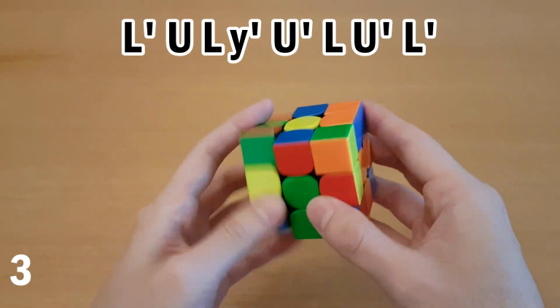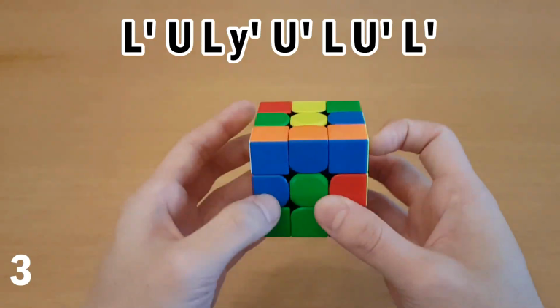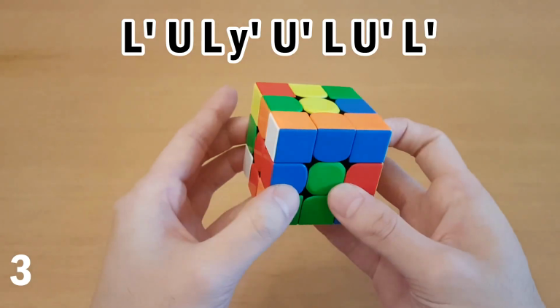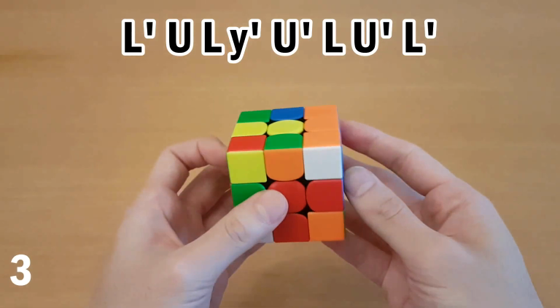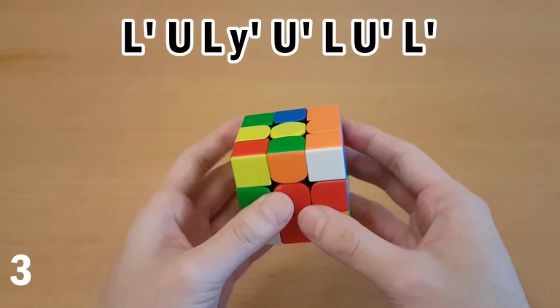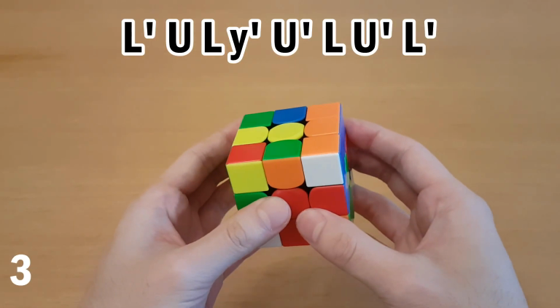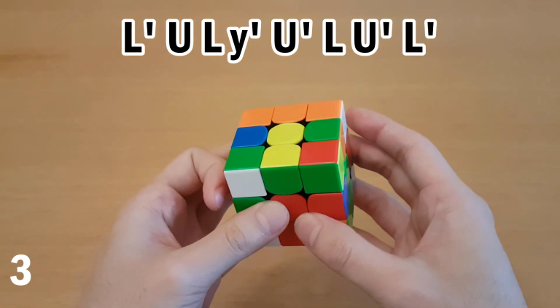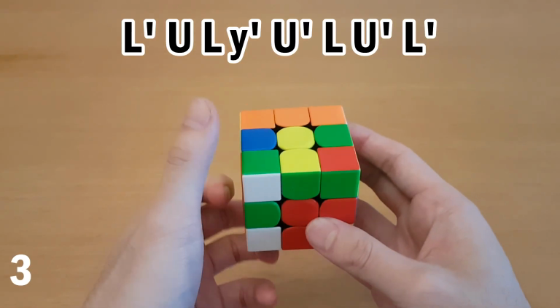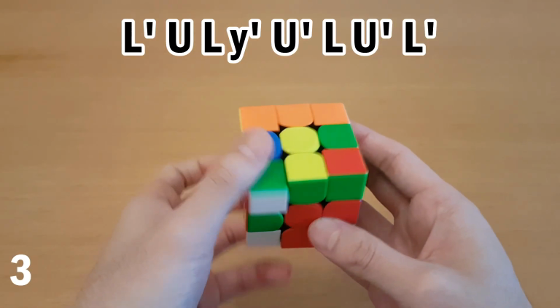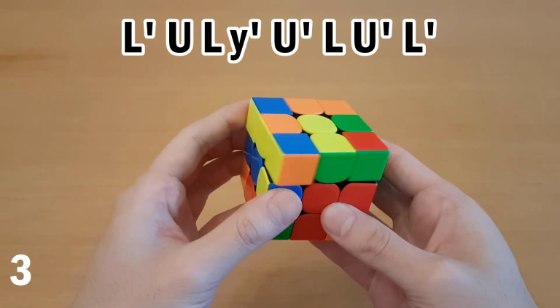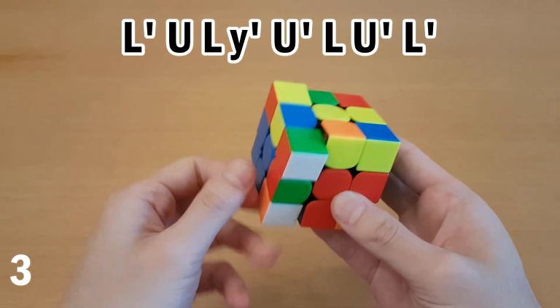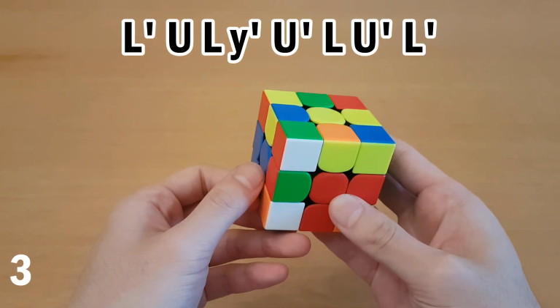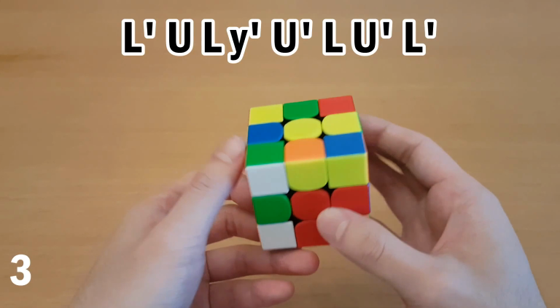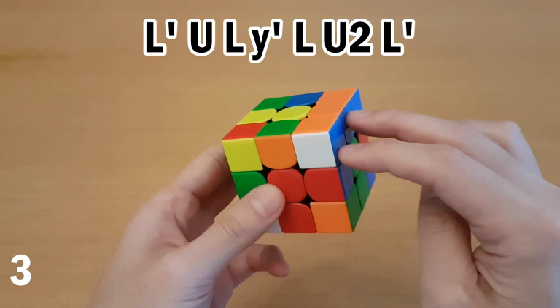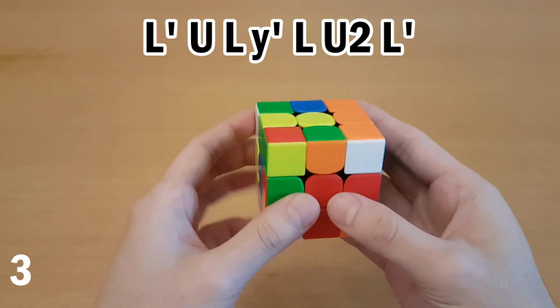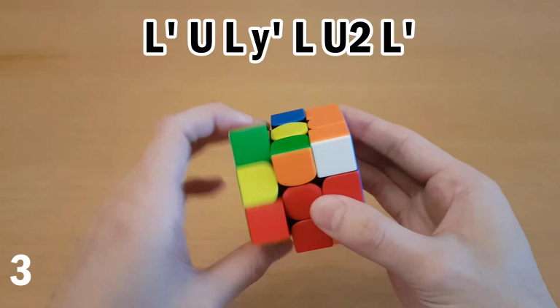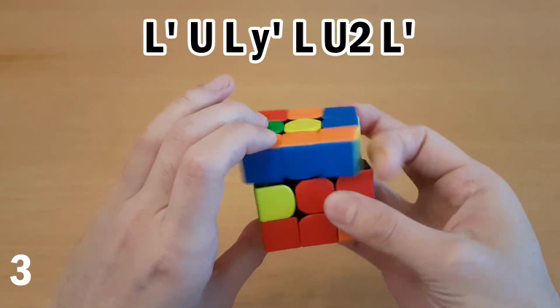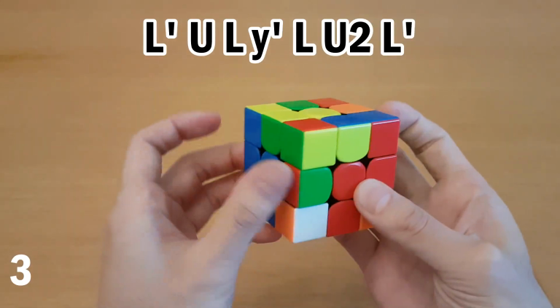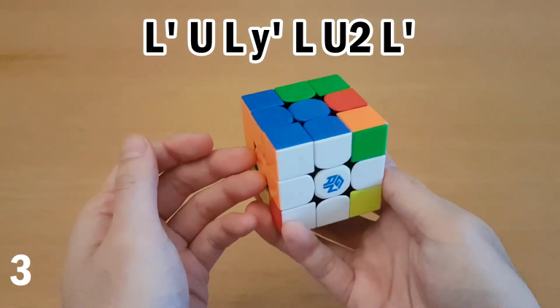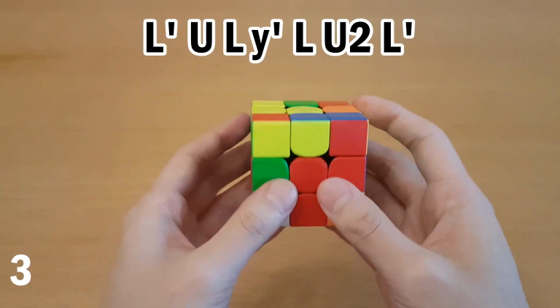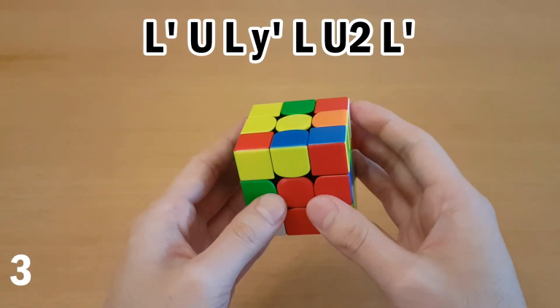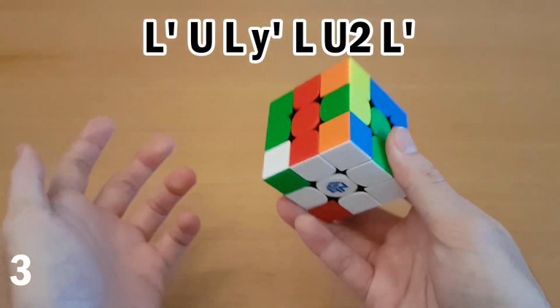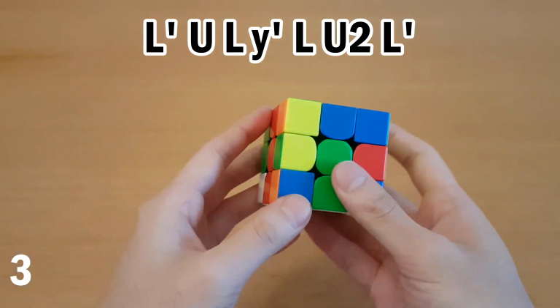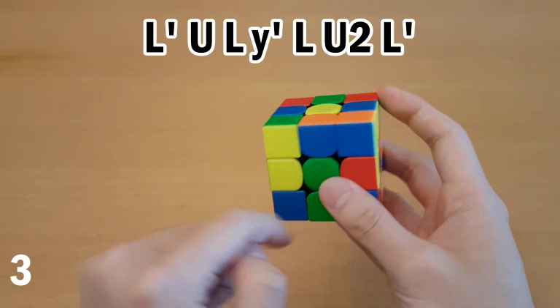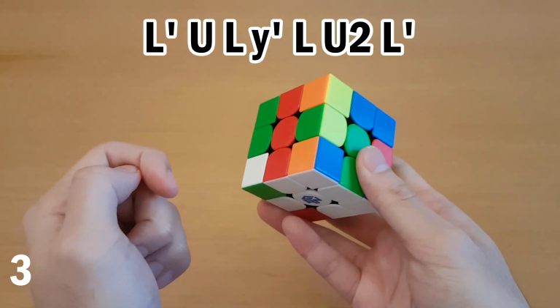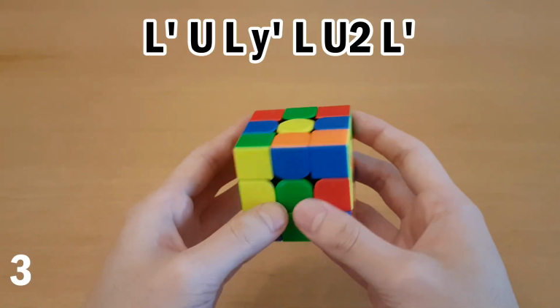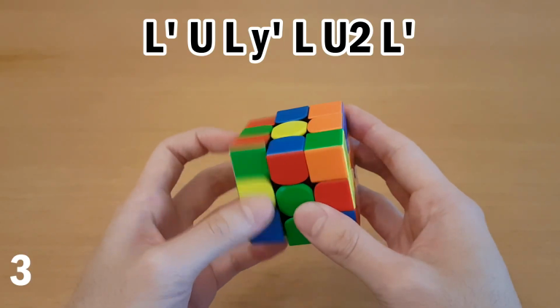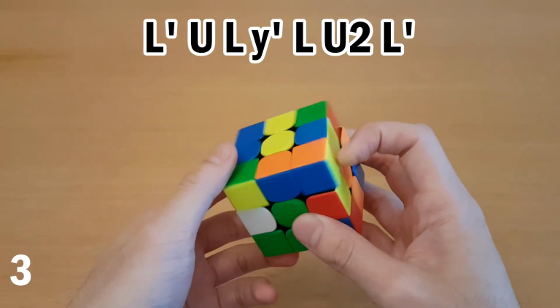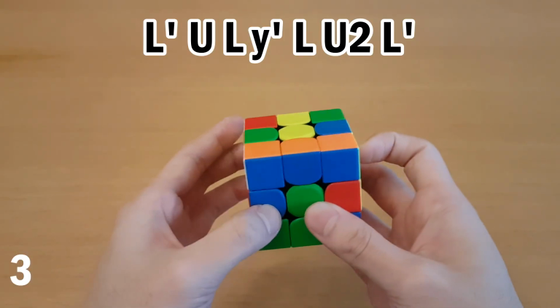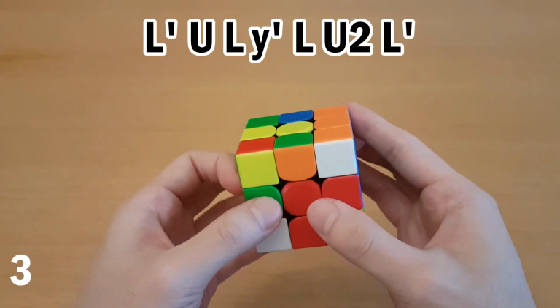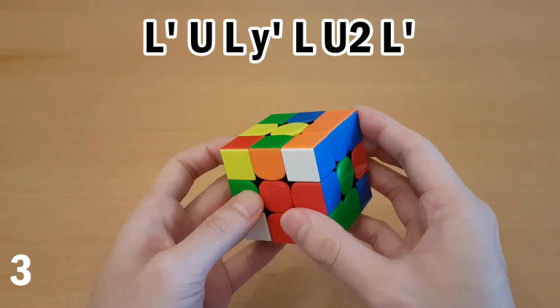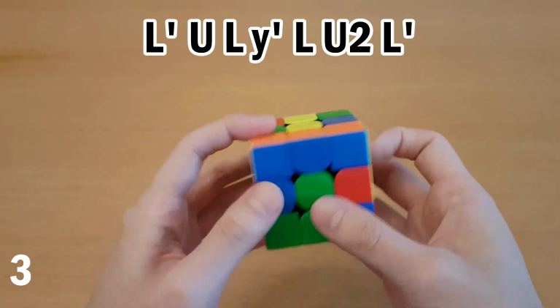it's better not to do this, because then you have to re-grip to insert into a back slot. Instead, from here, you can just do LU2L', and that doesn't need a re-grip. Anyway, back to here — if you were facing this side already, then this solution is fine, and then rotate, insert into a back slot.